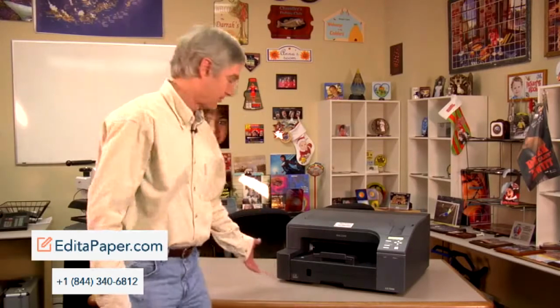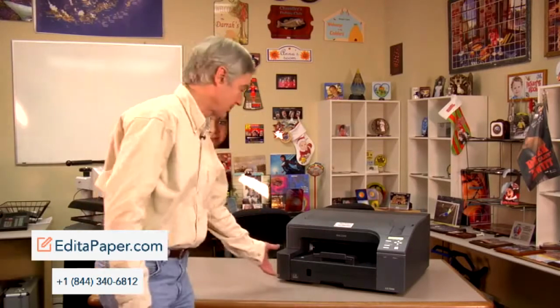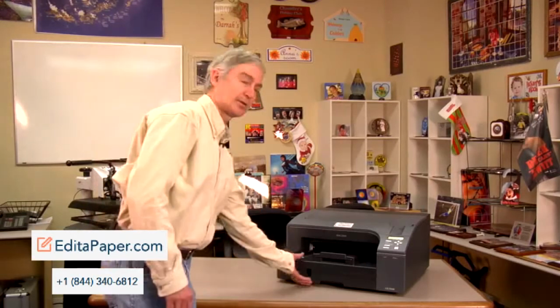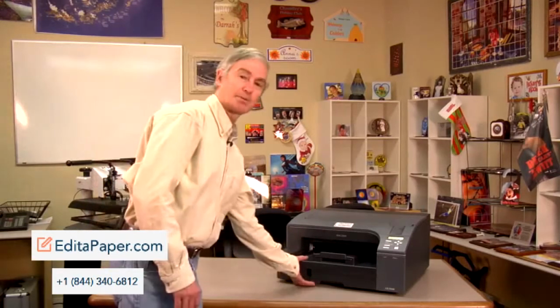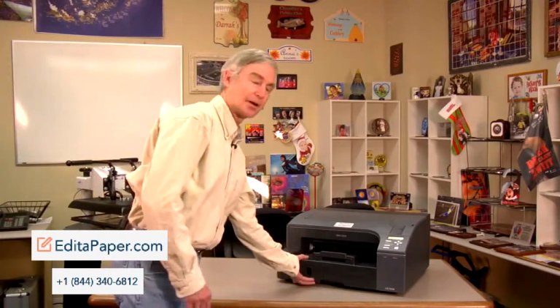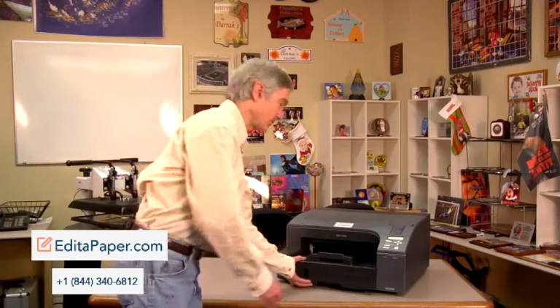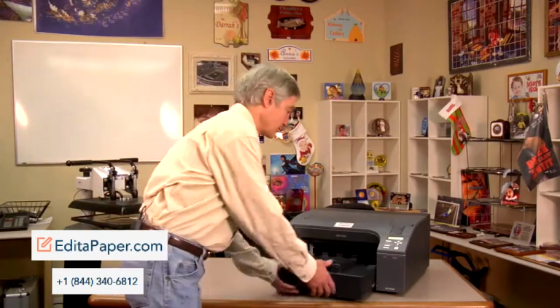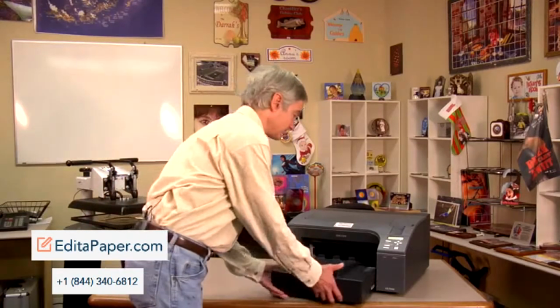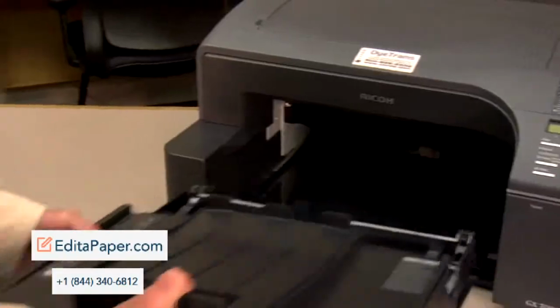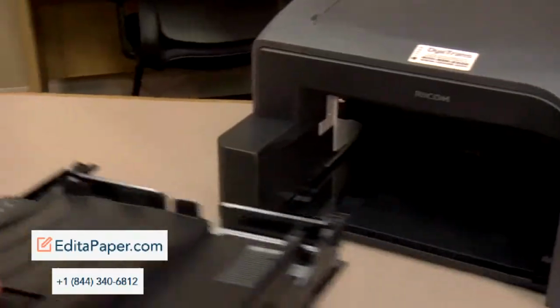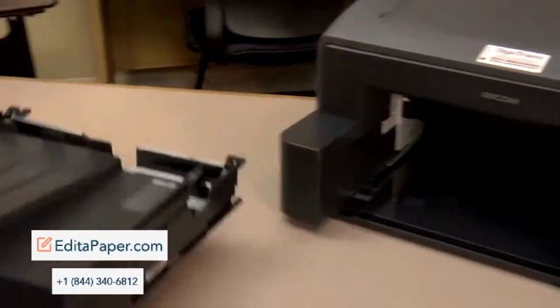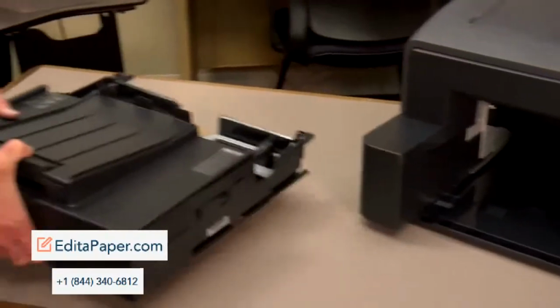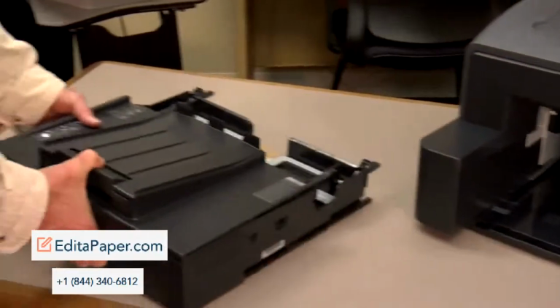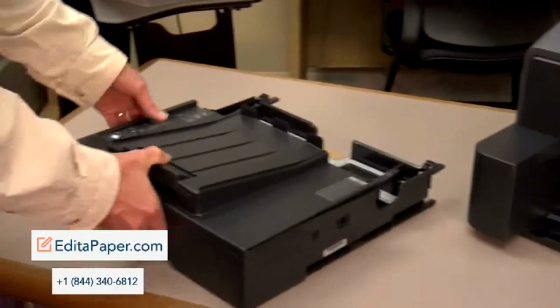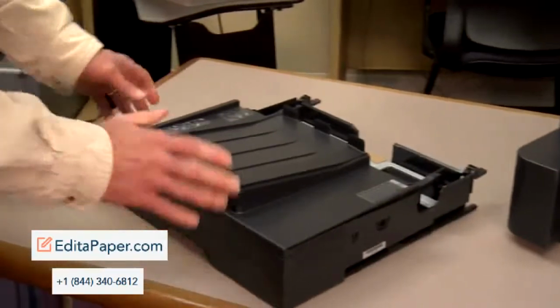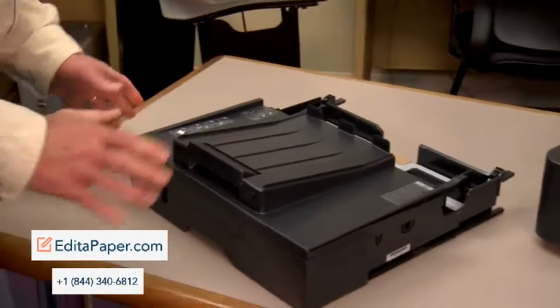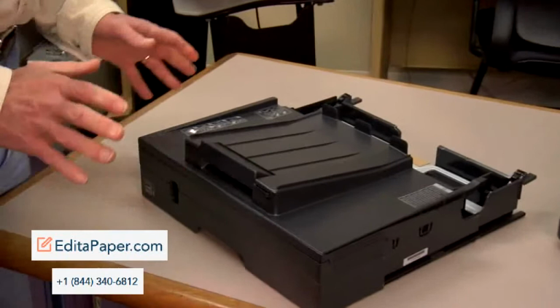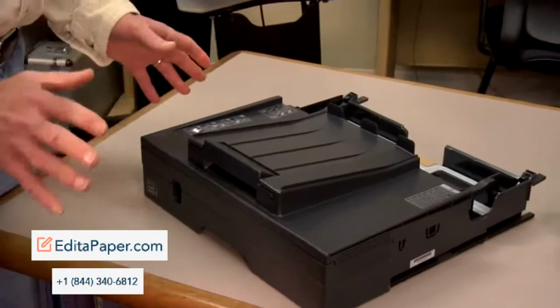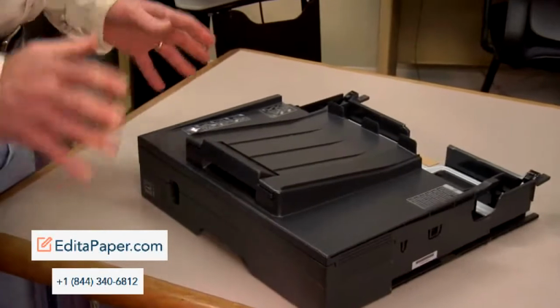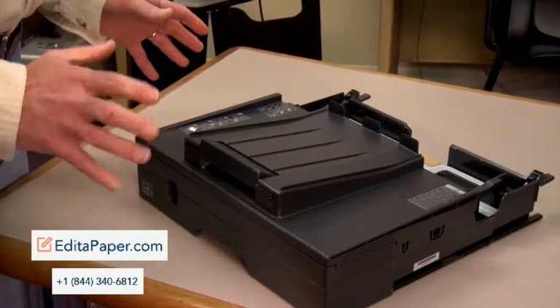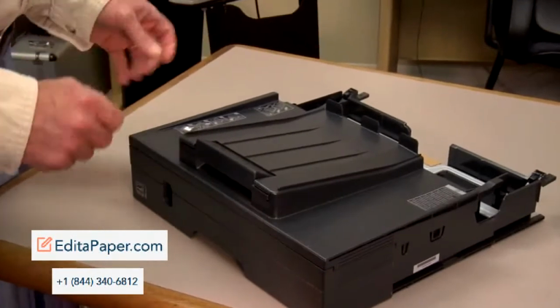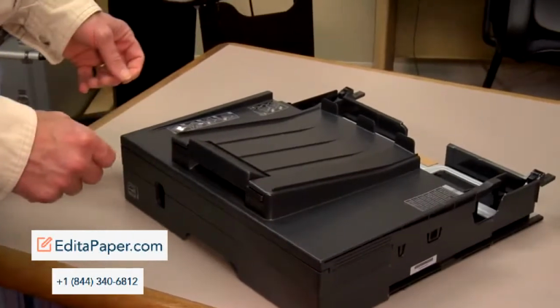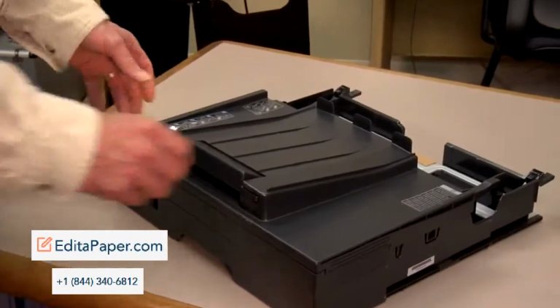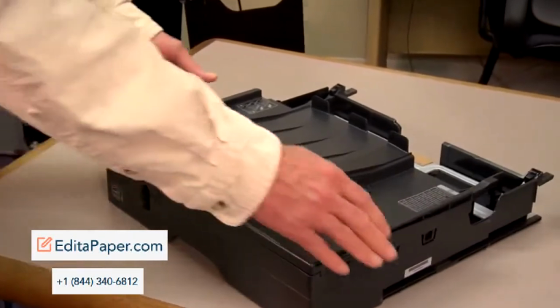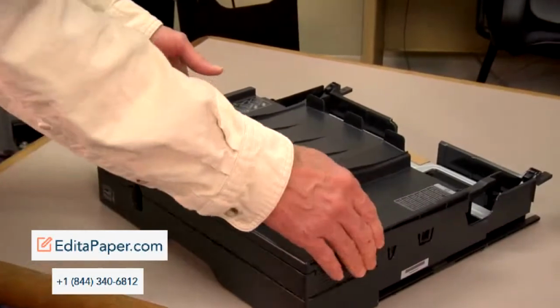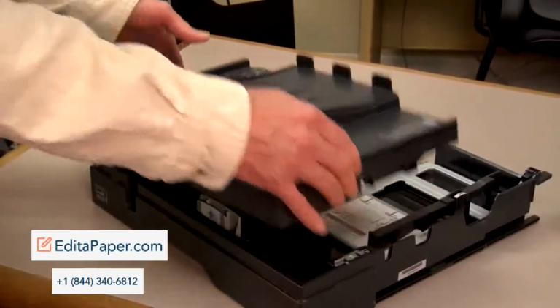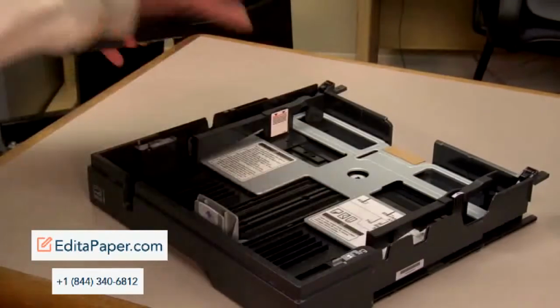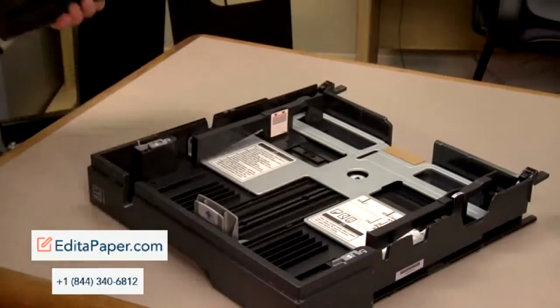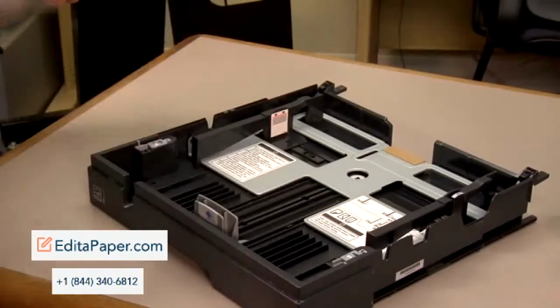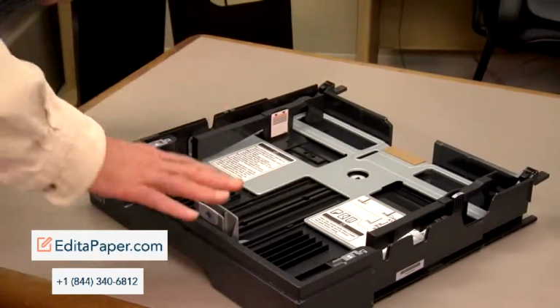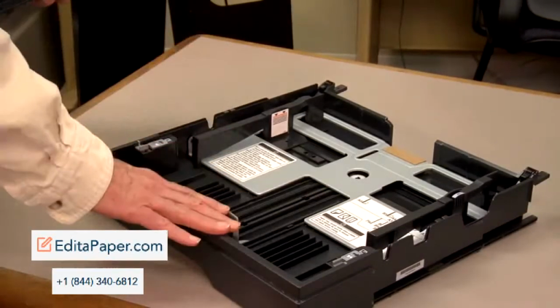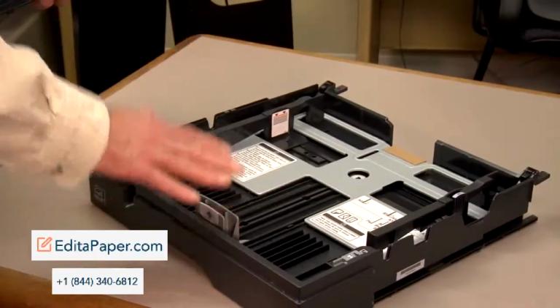We're going to take the paper tray out first. This tray consists of two parts: this is the cover, and this is the tray.